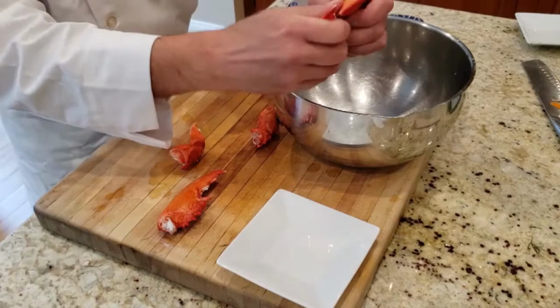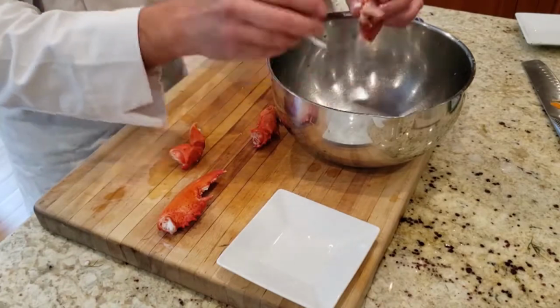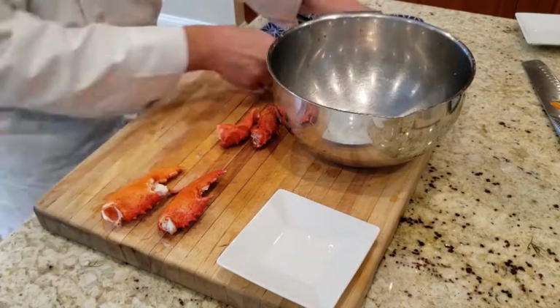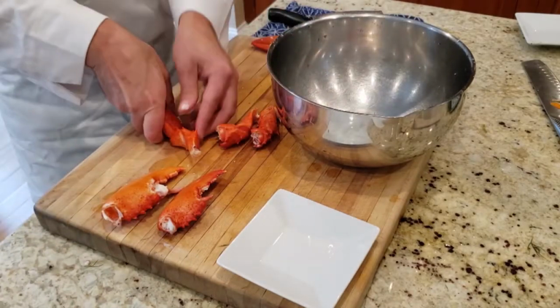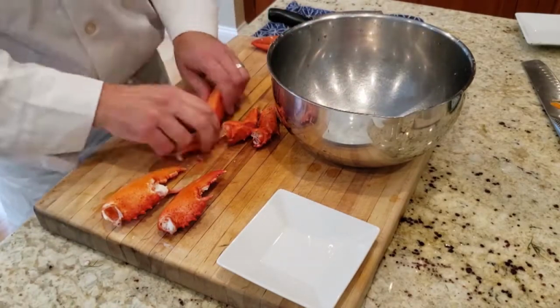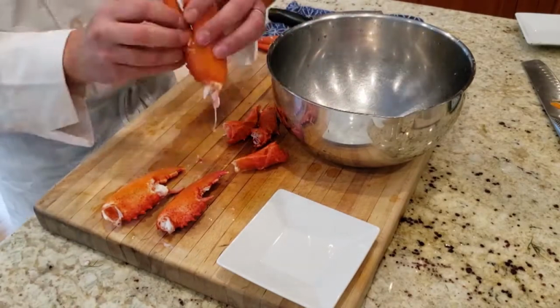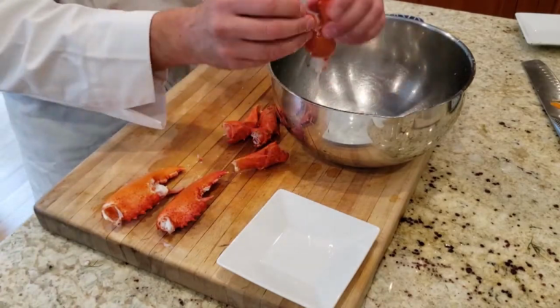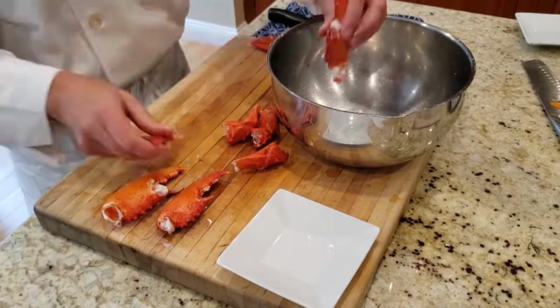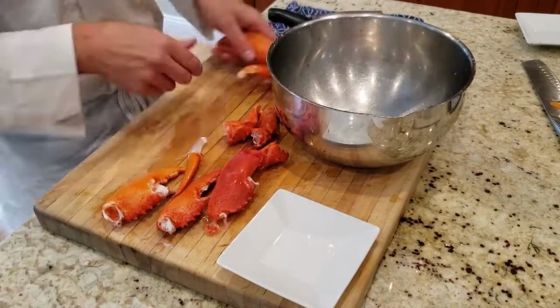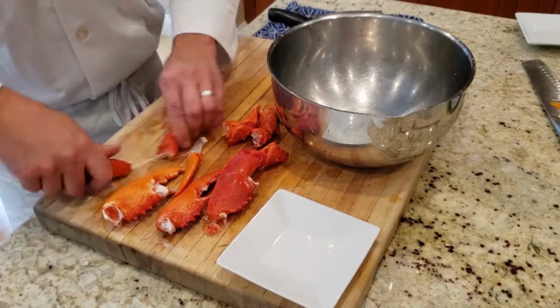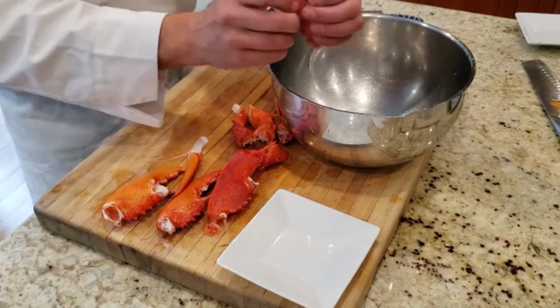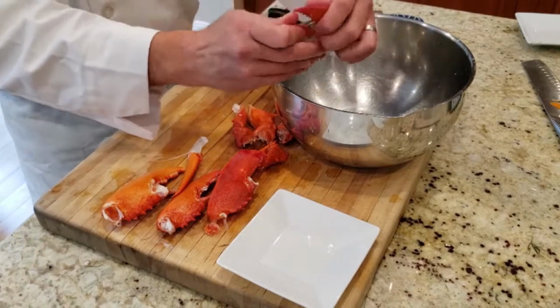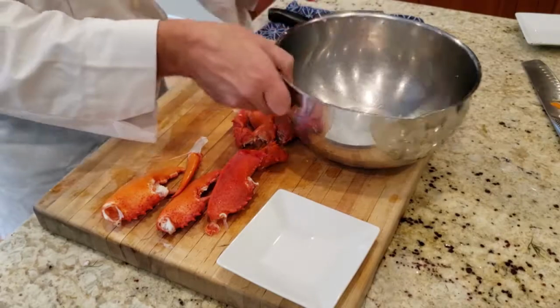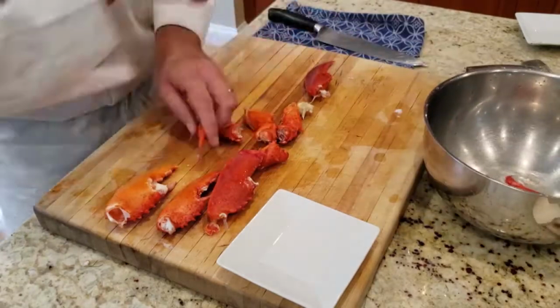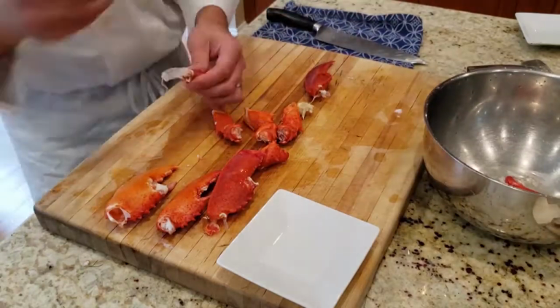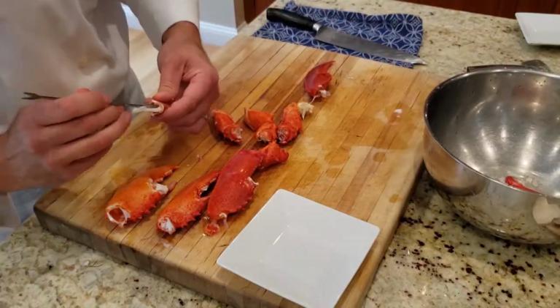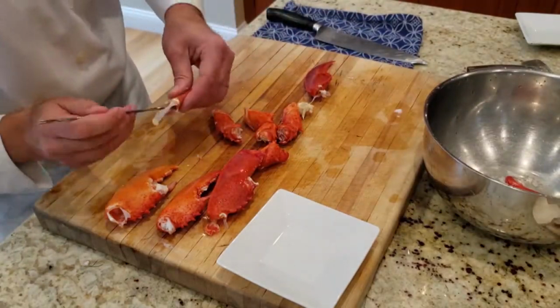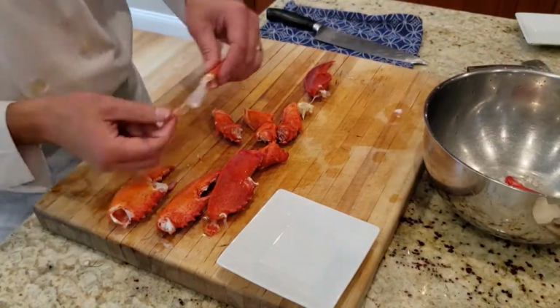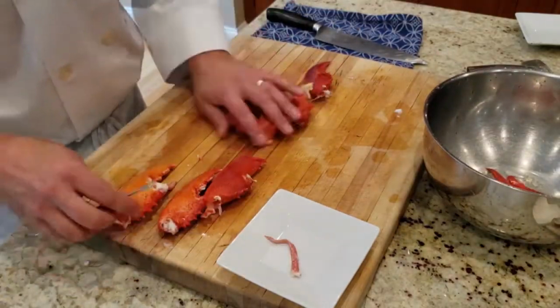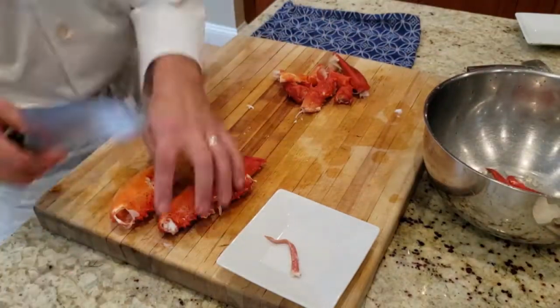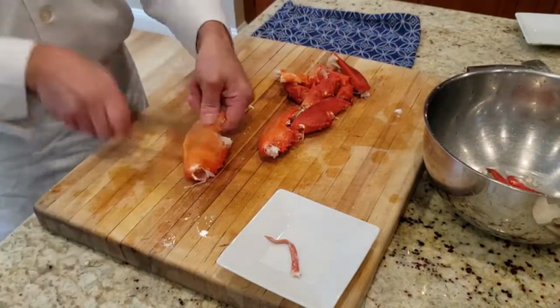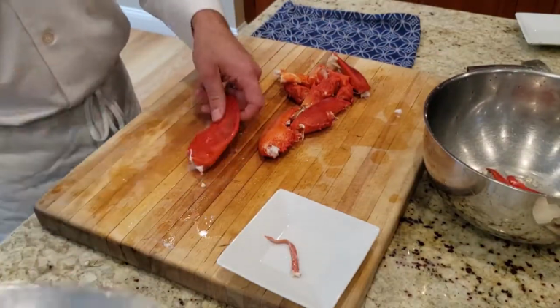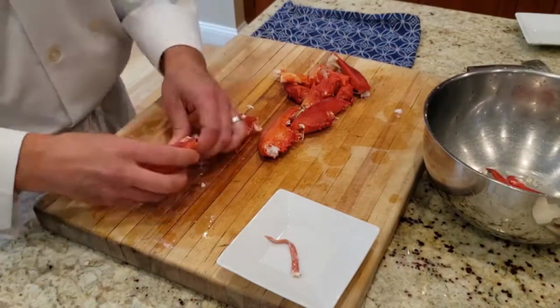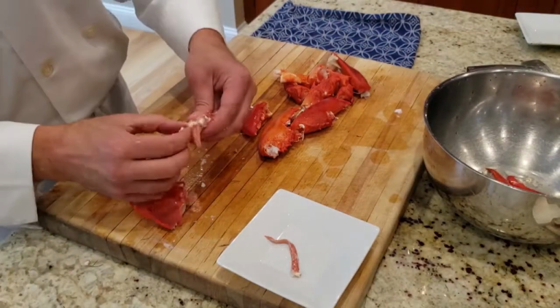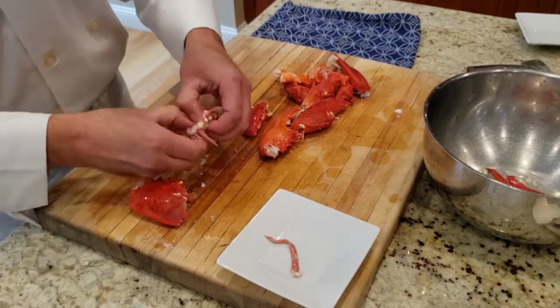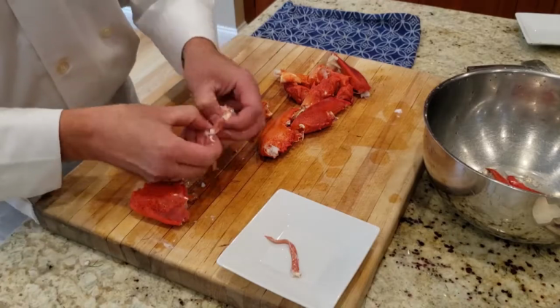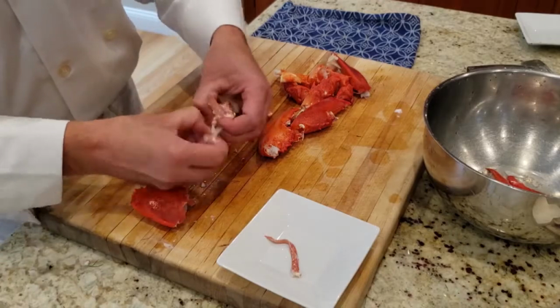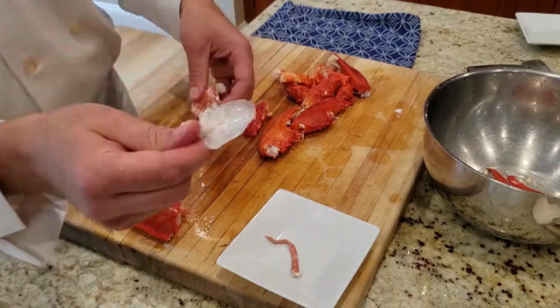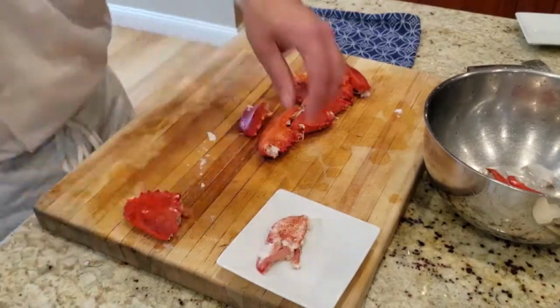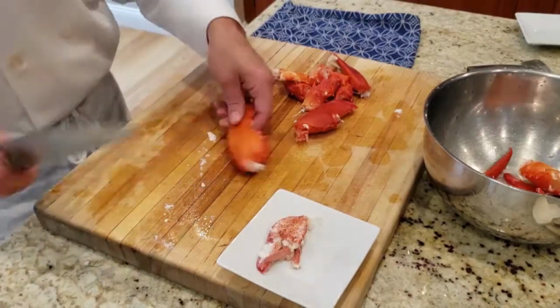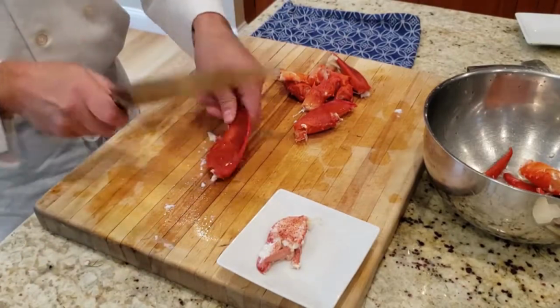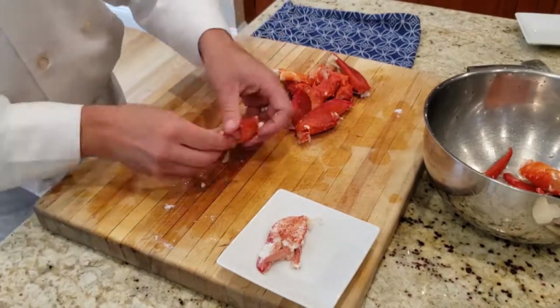I'll have another video on how to break down a lobster to show in more detail. But when breaking apart the claws, be careful — there's a little cartilage piece that sometimes gets stuck and you have to rip out, so make sure you get that.